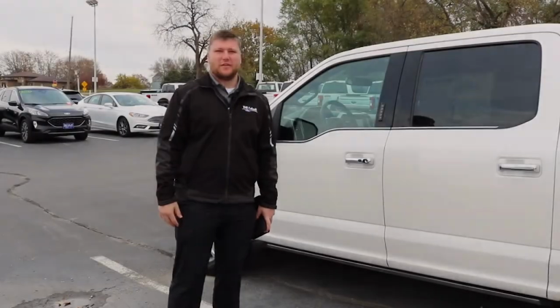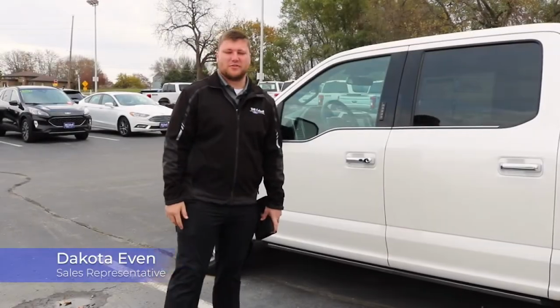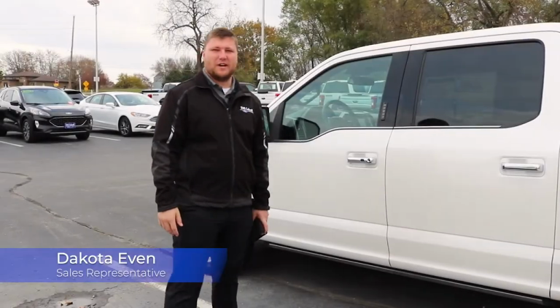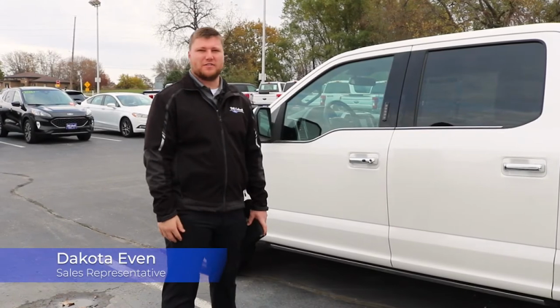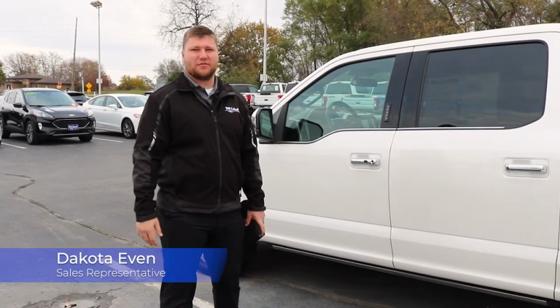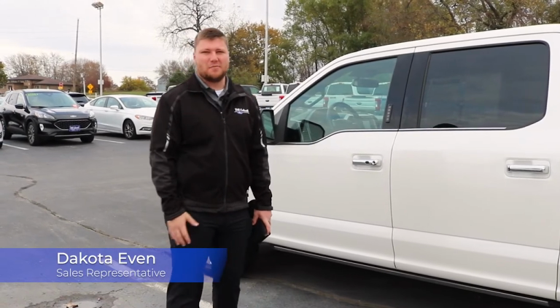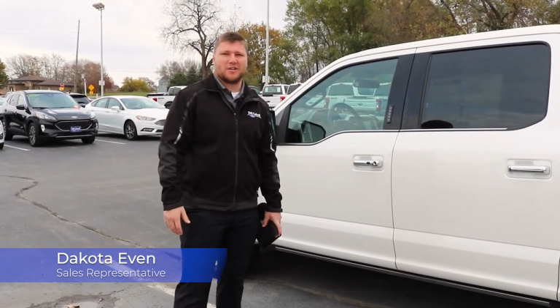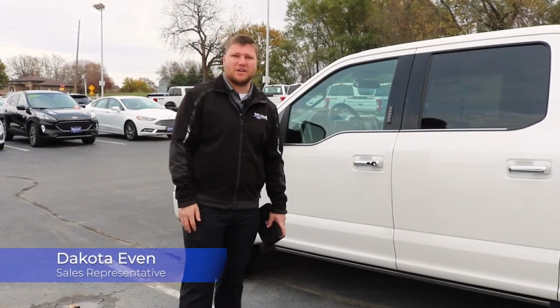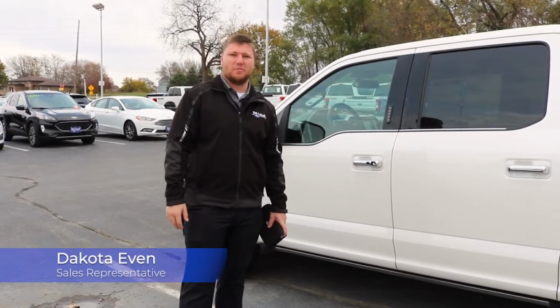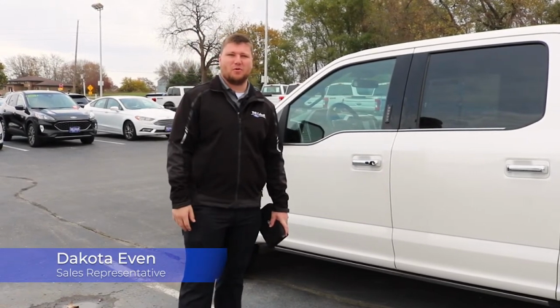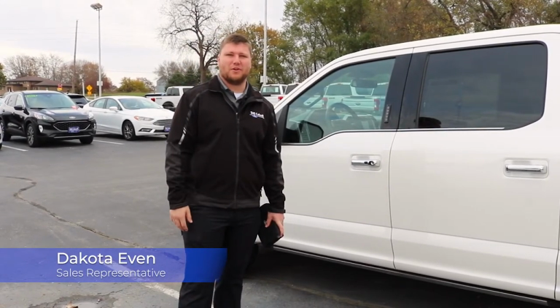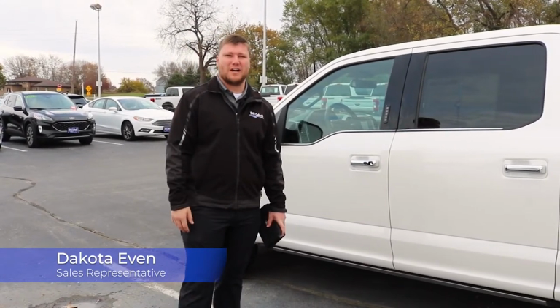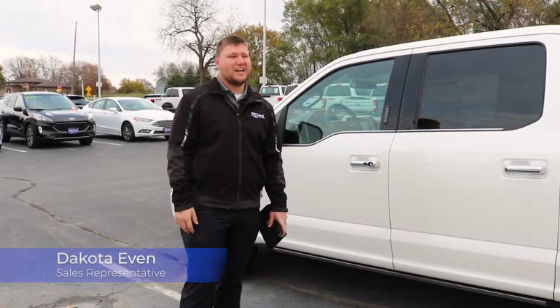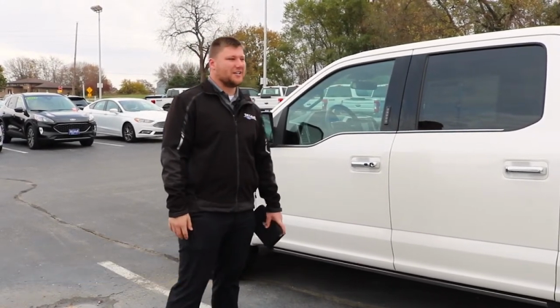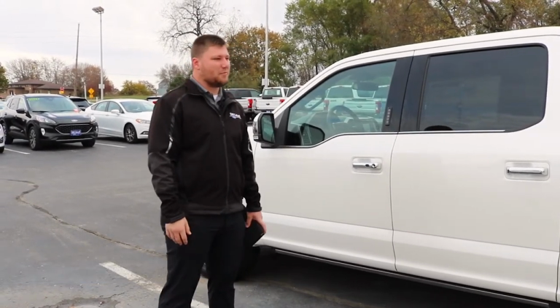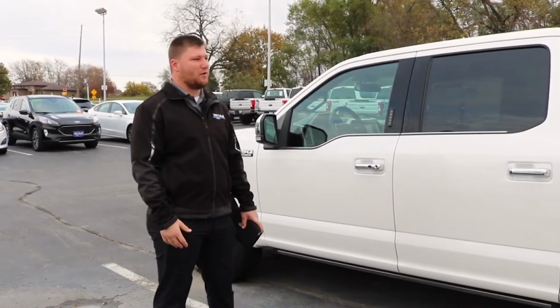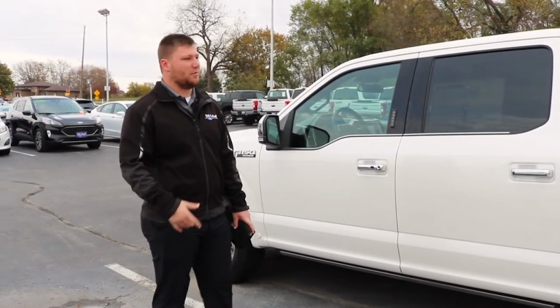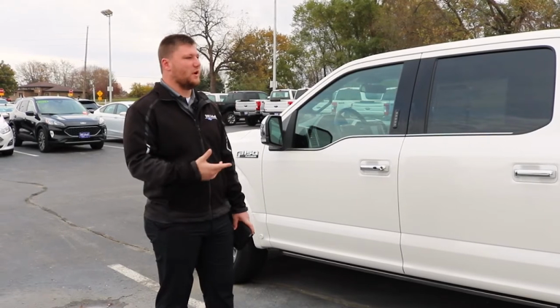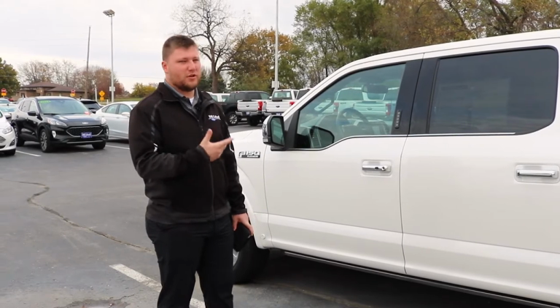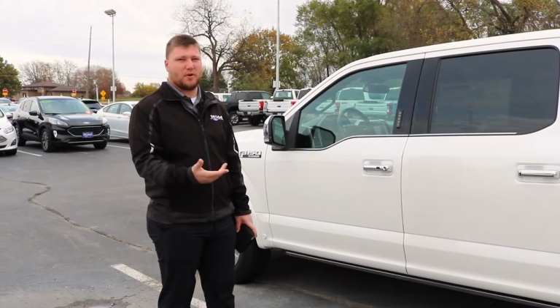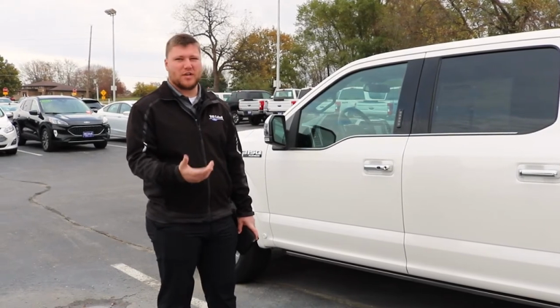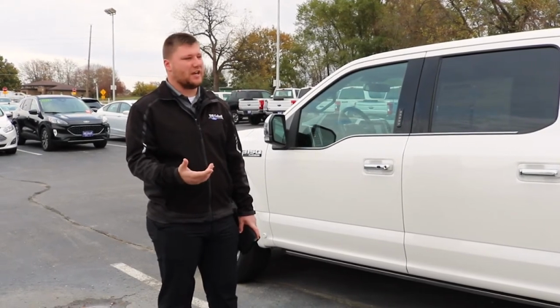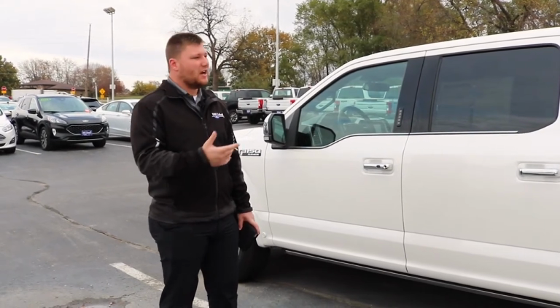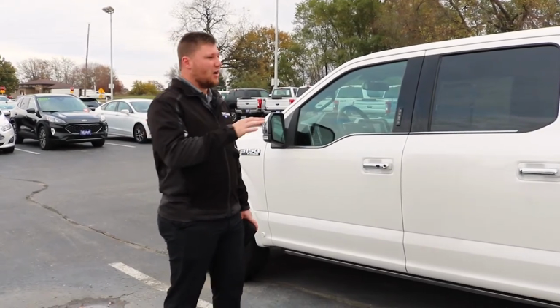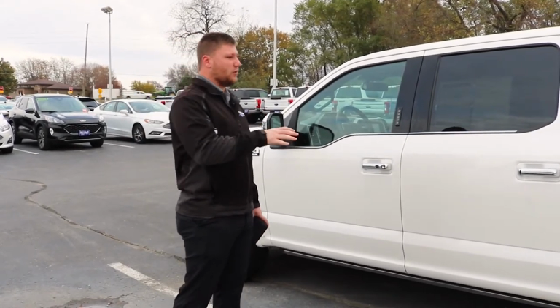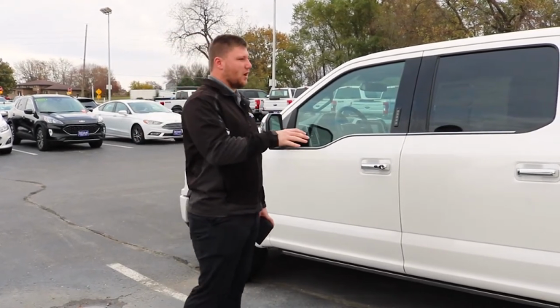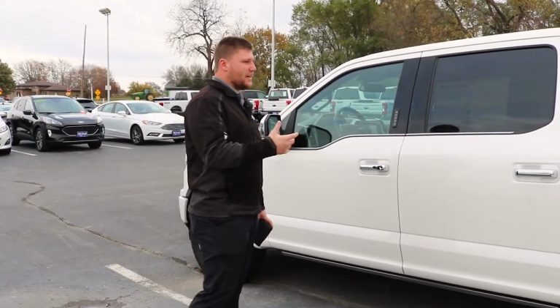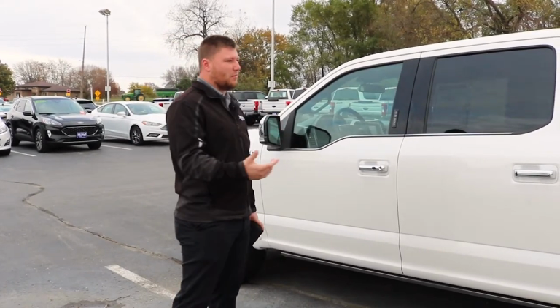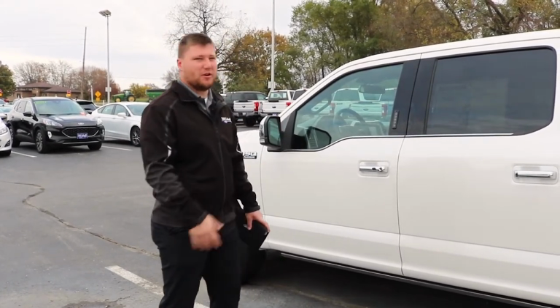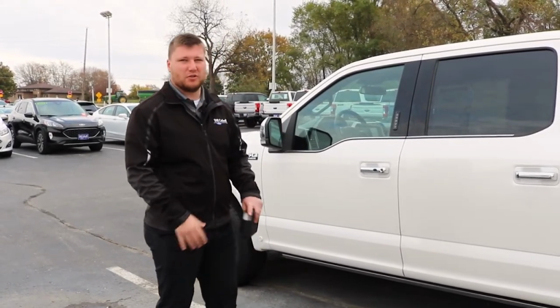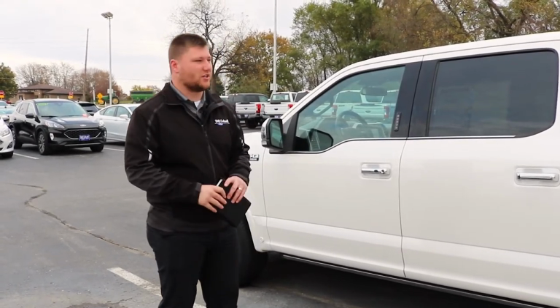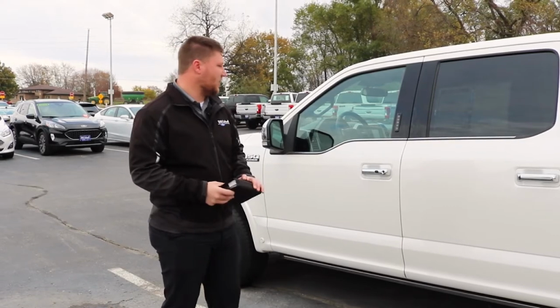Thank you for tuning in to this Feature Friday. My name is Dakota Even here at Bill Caldwell Ford in Hudson, Iowa. Today I'm going to go over a couple different ways for you to open up your tailgate with your truck if it has the remote tailgate release on here.